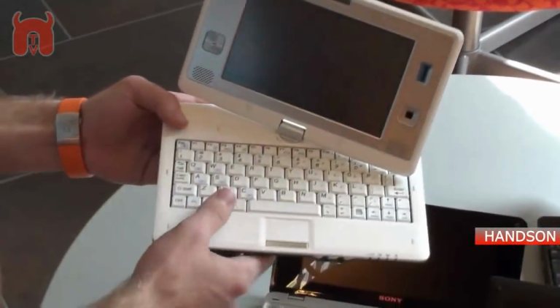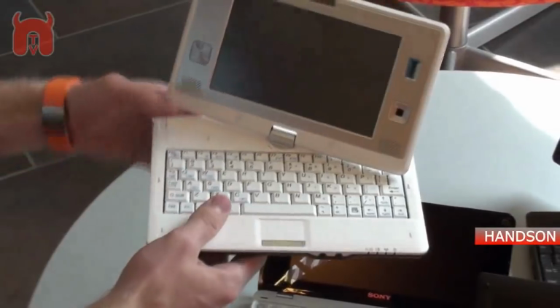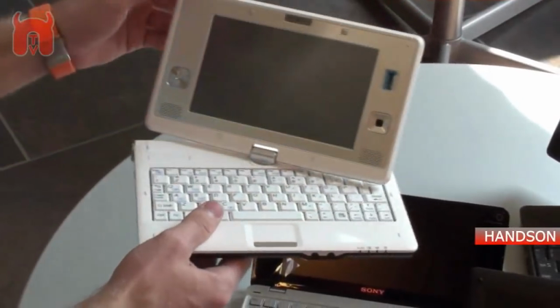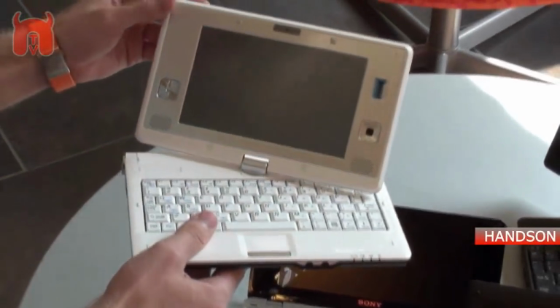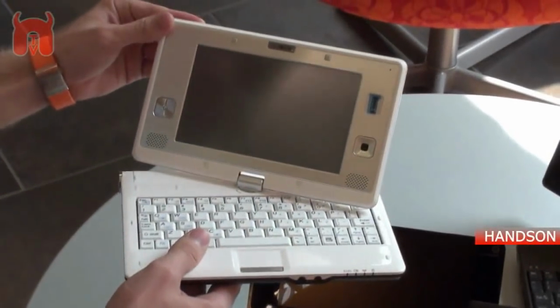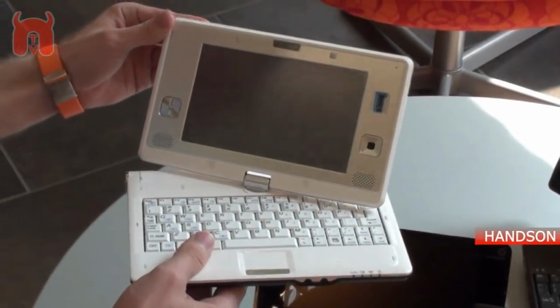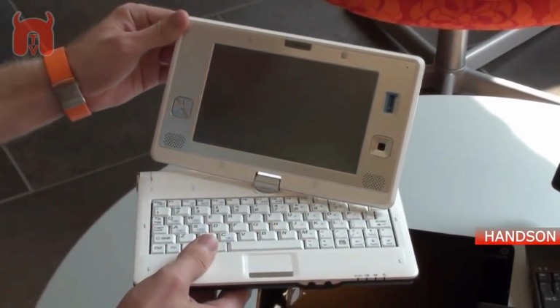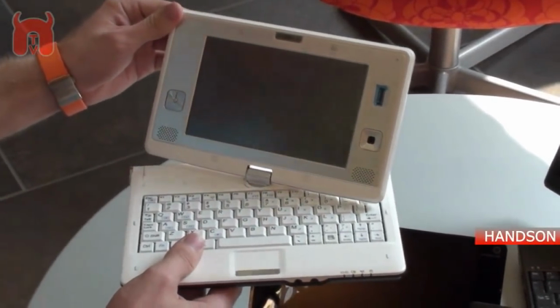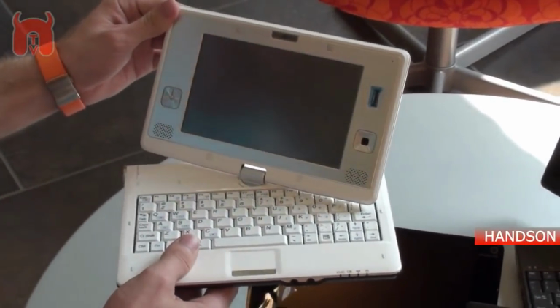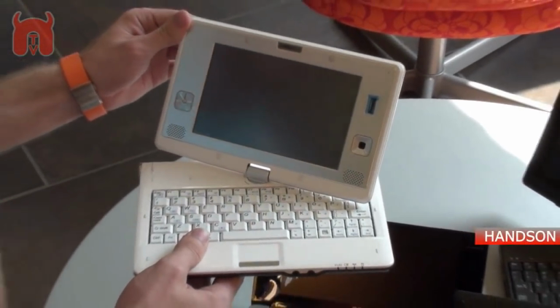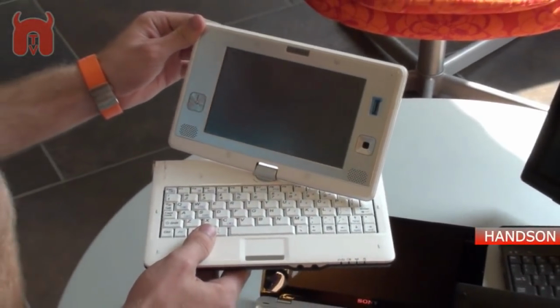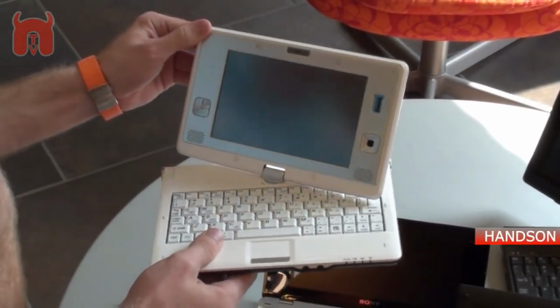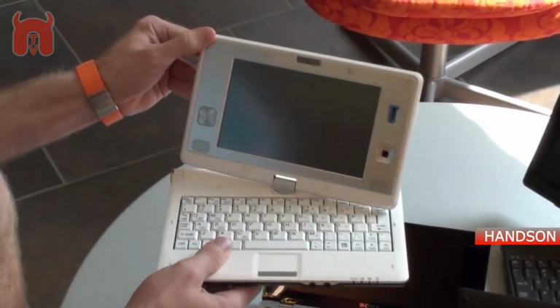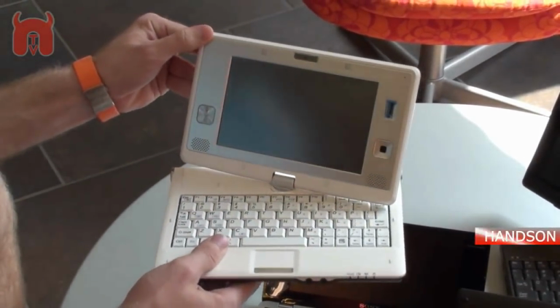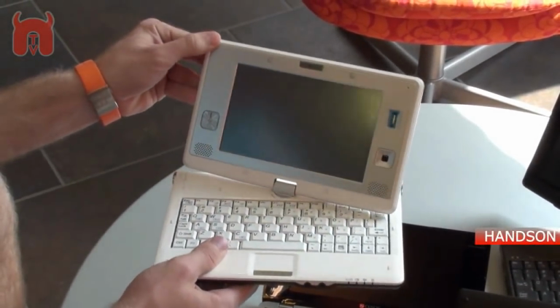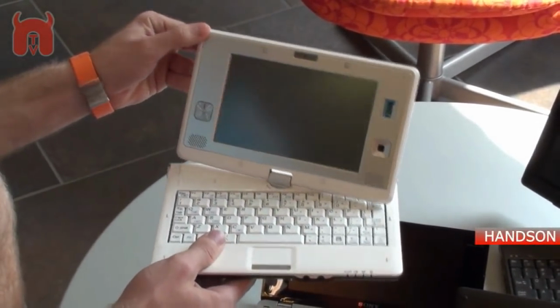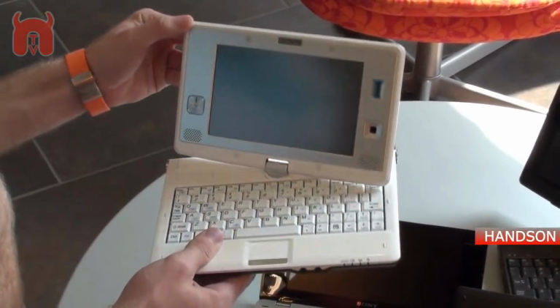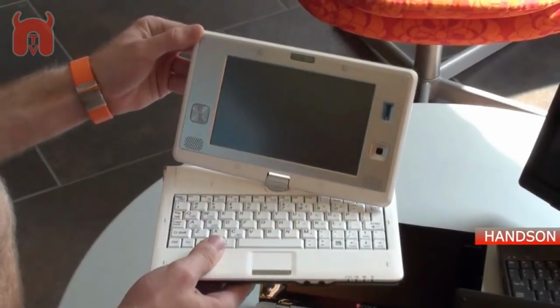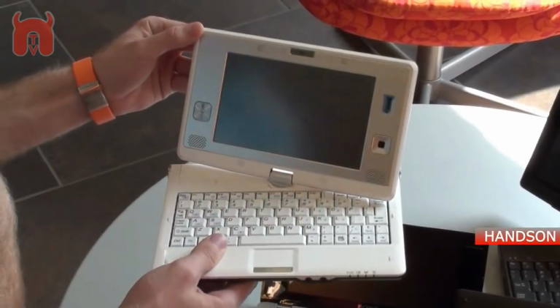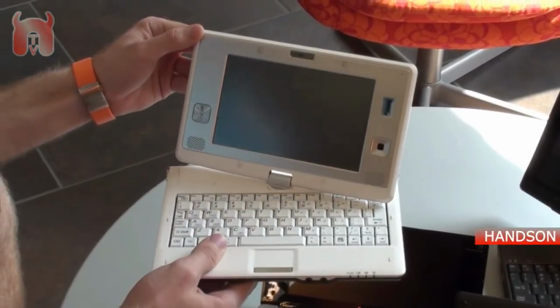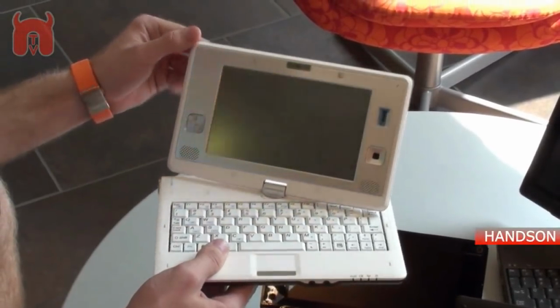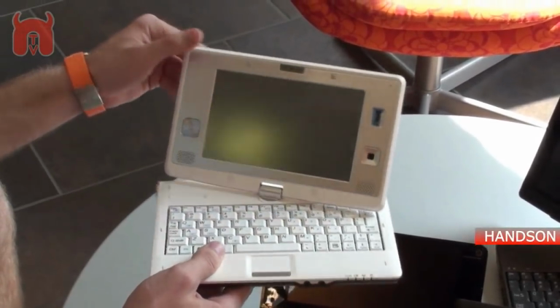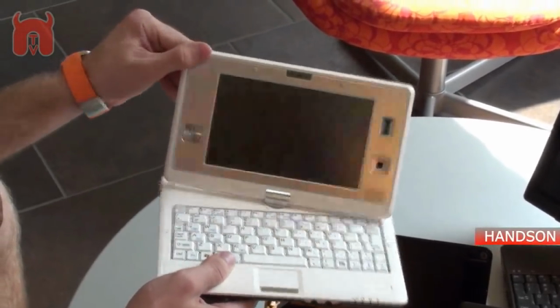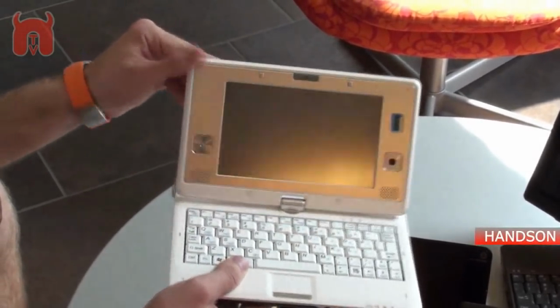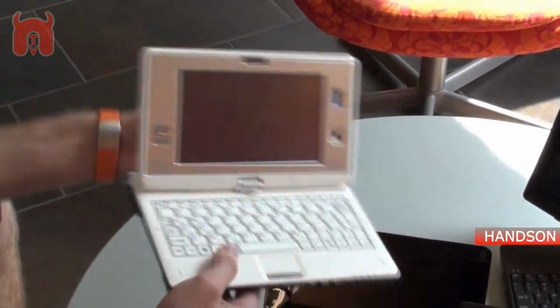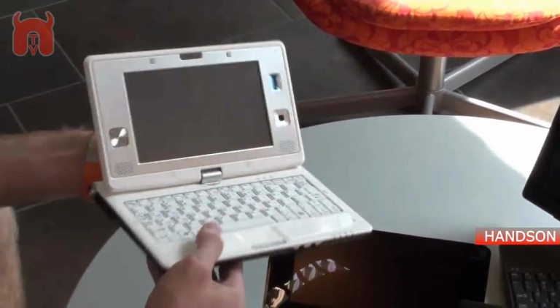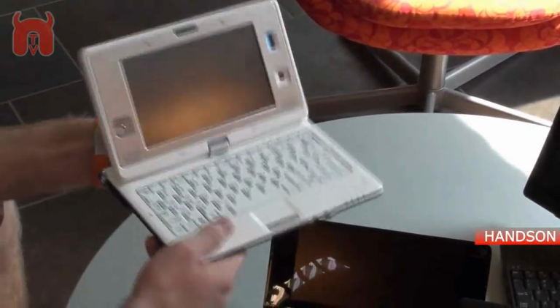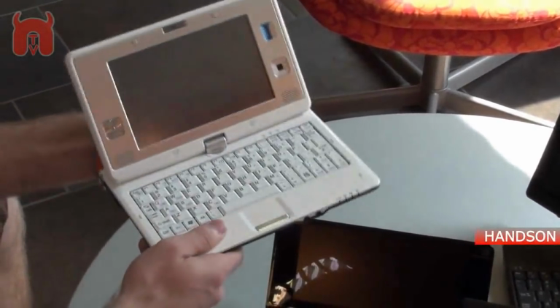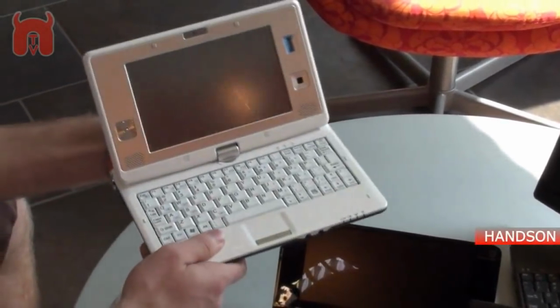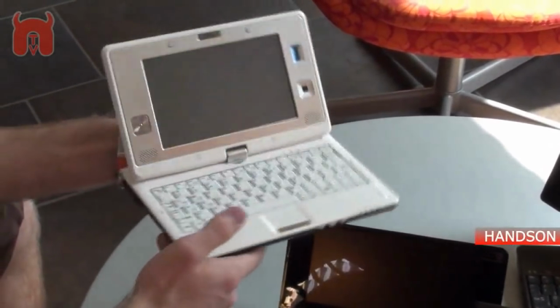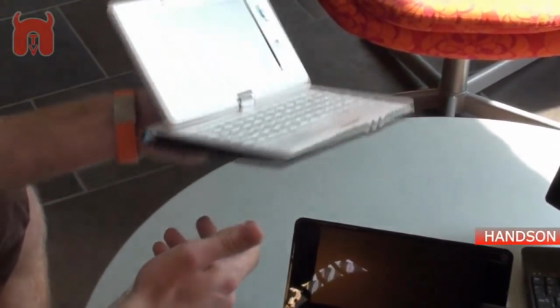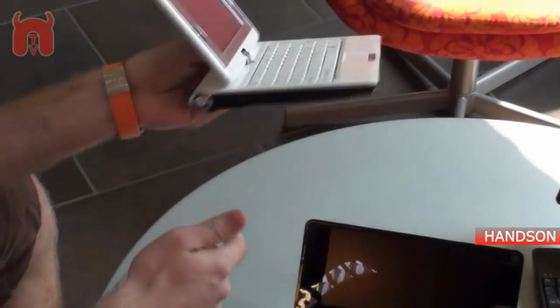It will cost 27% less than the Gigabyte notebook, and it's a pretty nice device because it's very light.